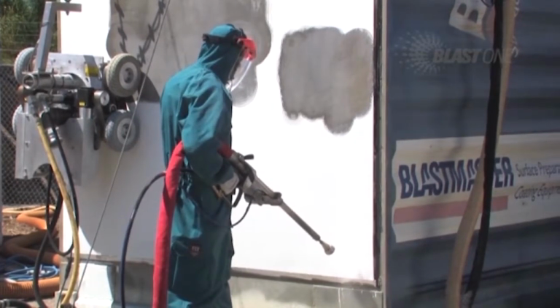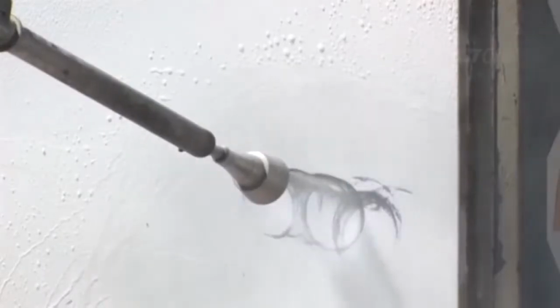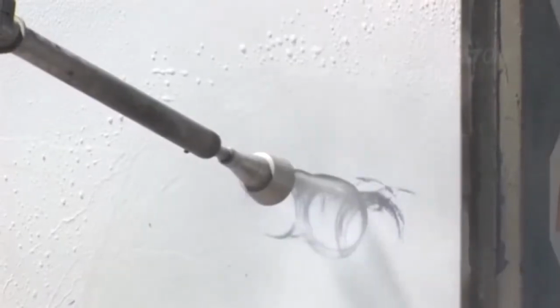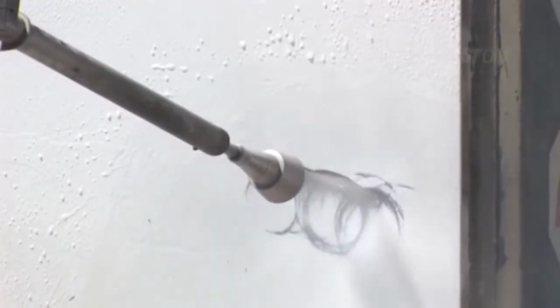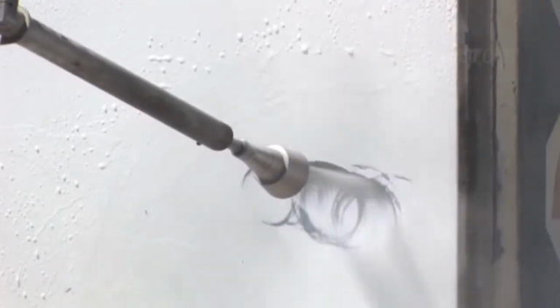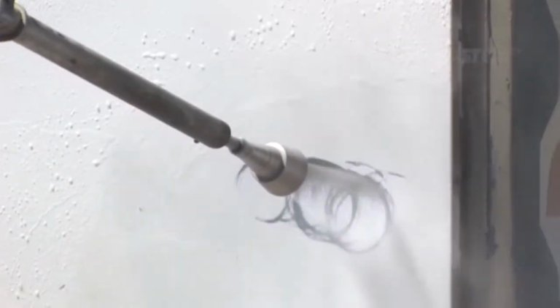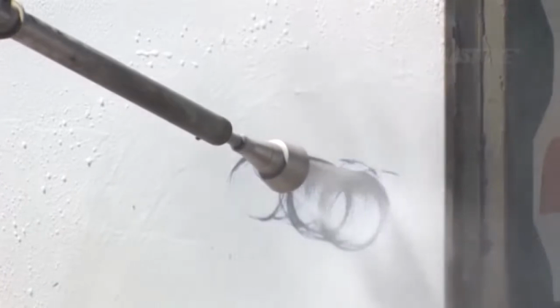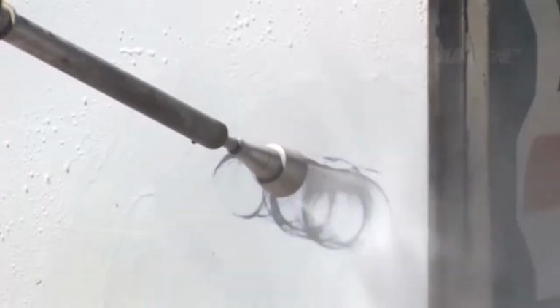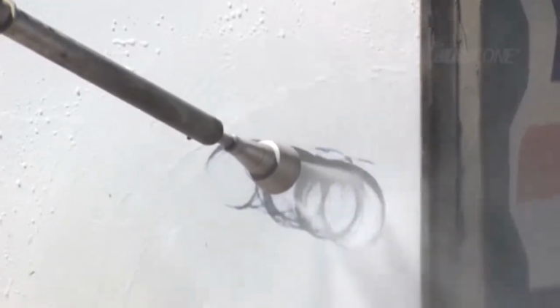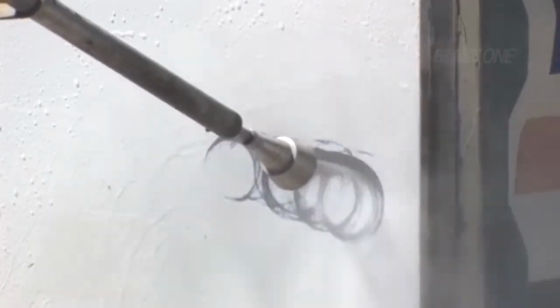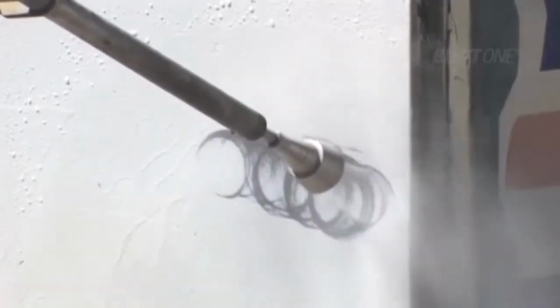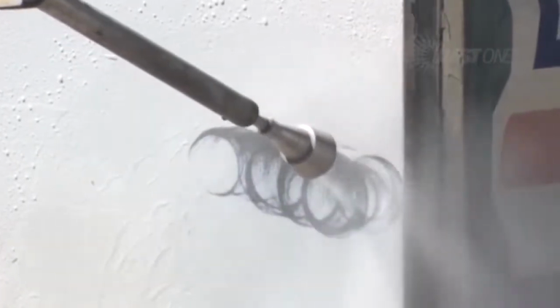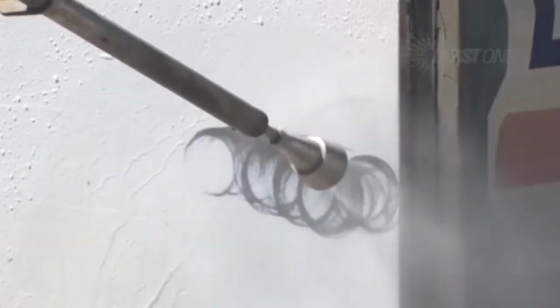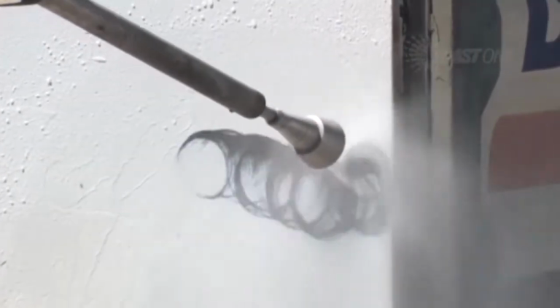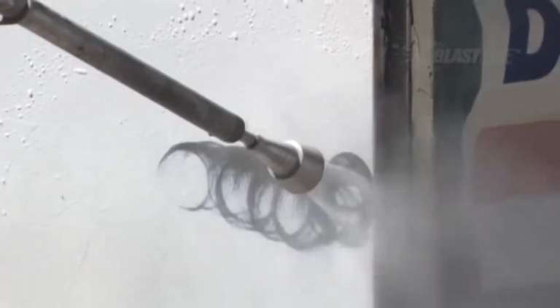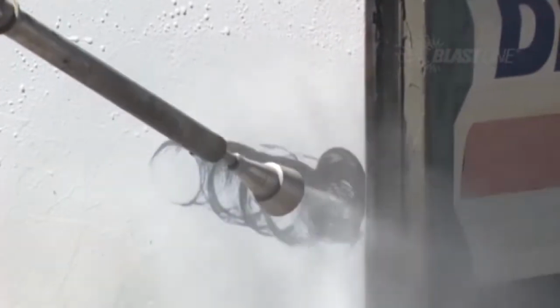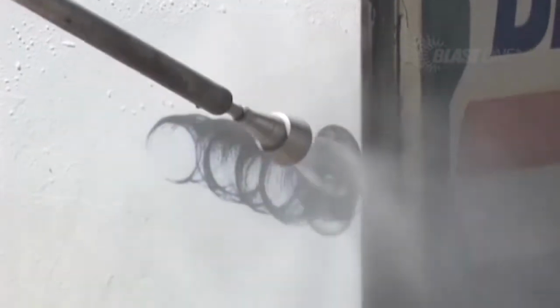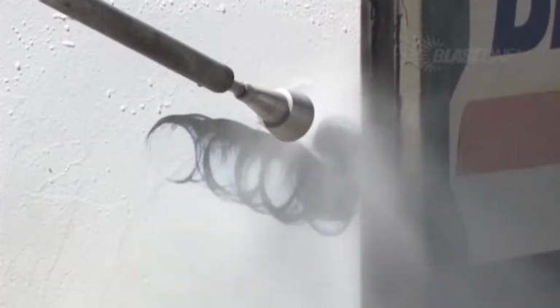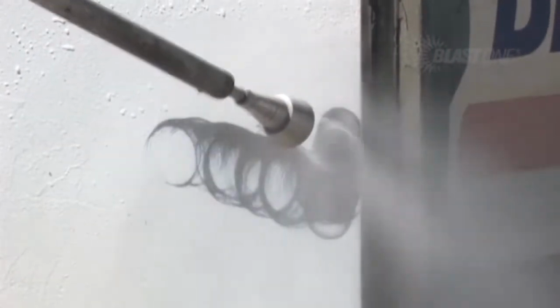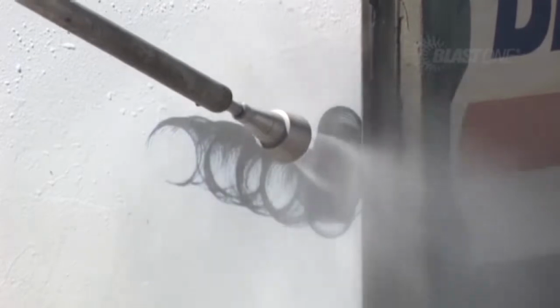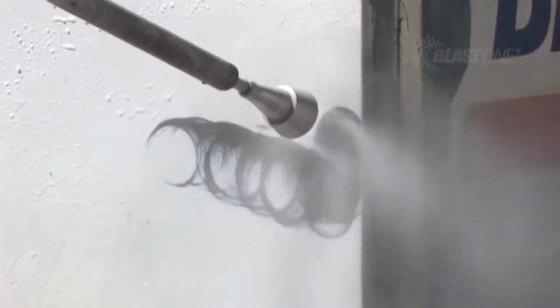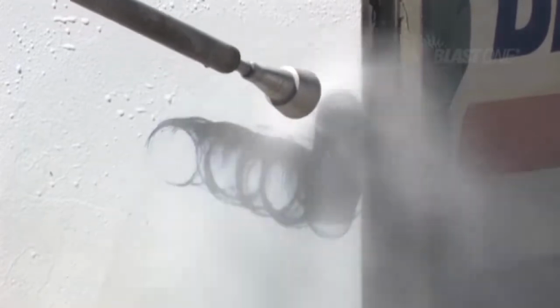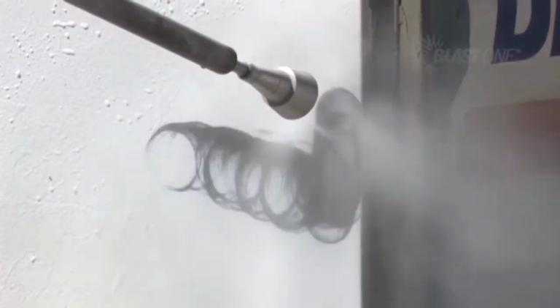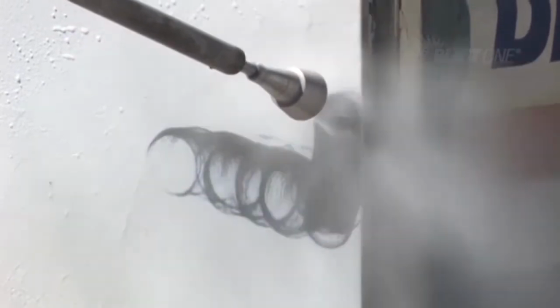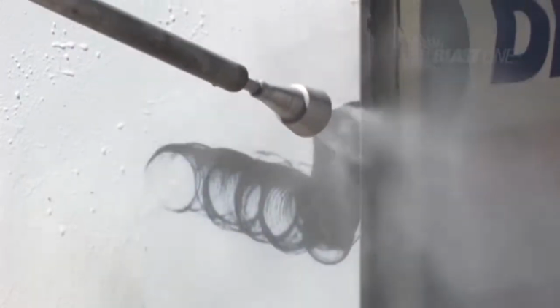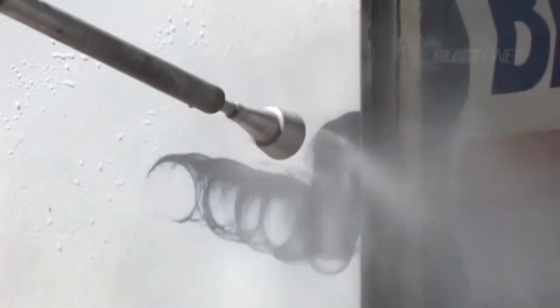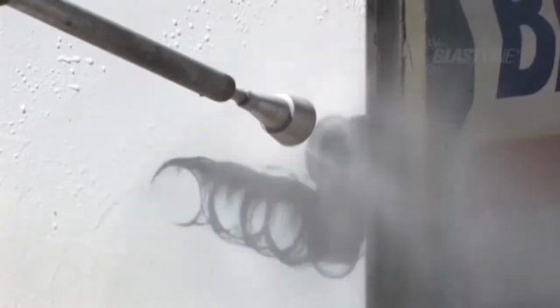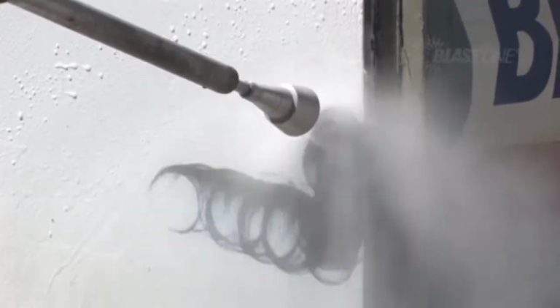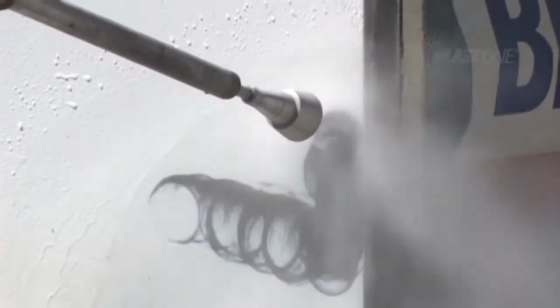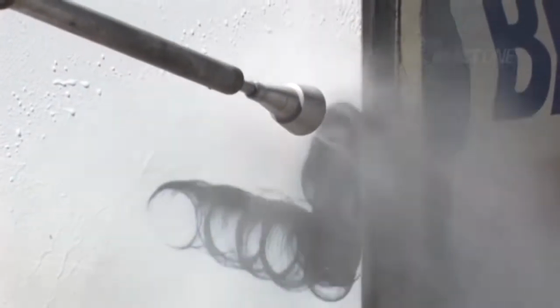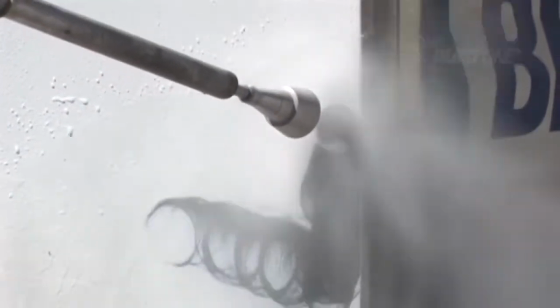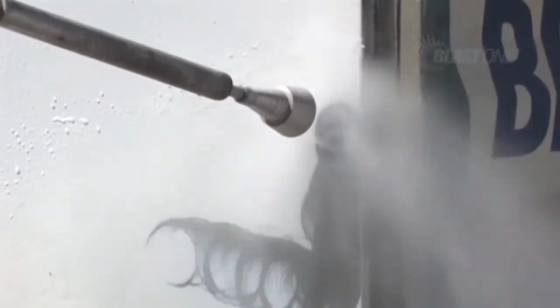The BlastJet Rotating Lance features high-precision sapphire needle jets mounted to a rapidly spinning nozzle head to provide rapid and effective stripping of coatings and rust without the need for abrasives.